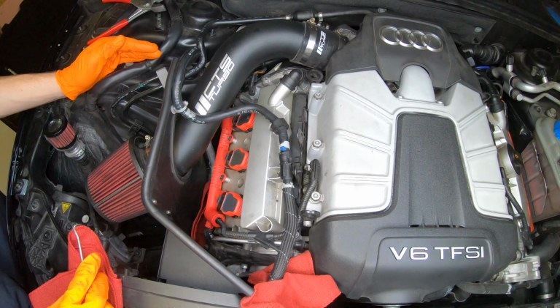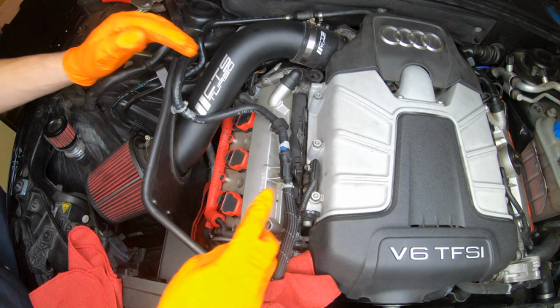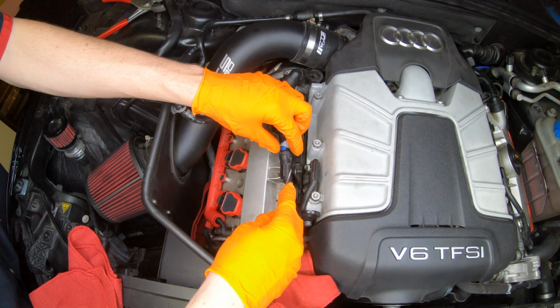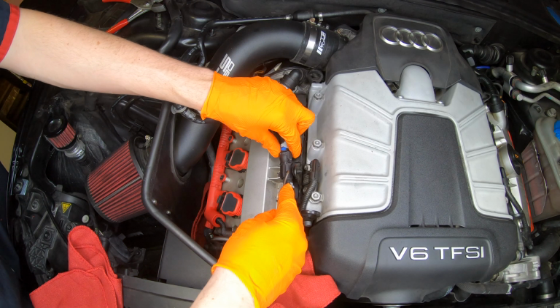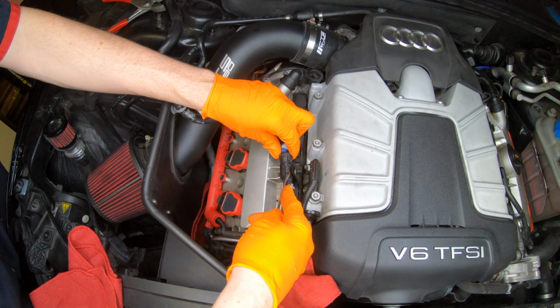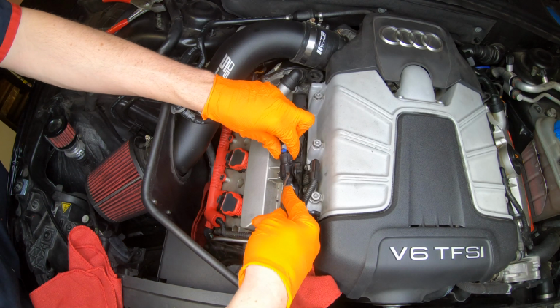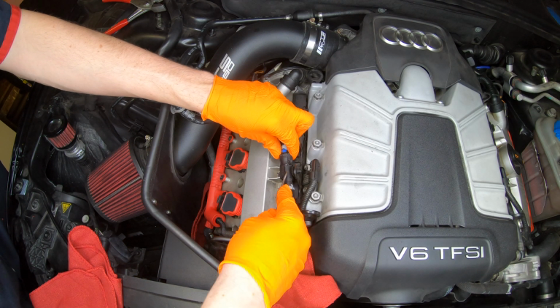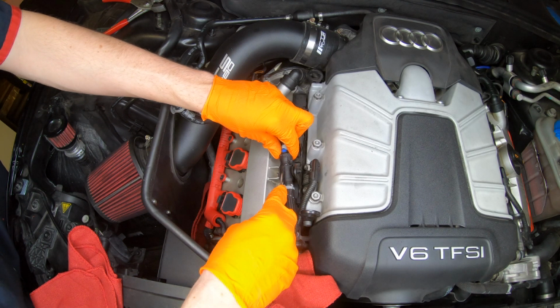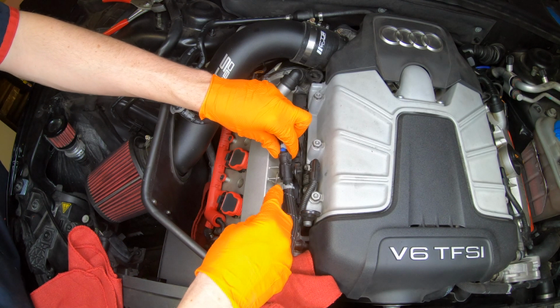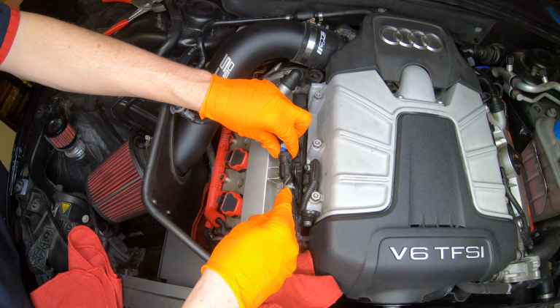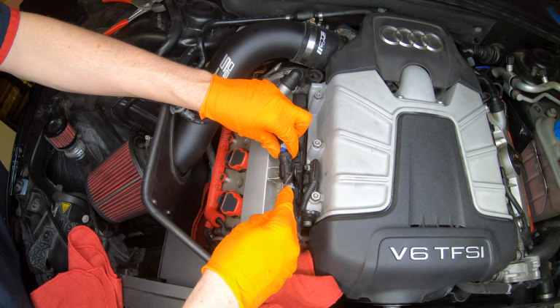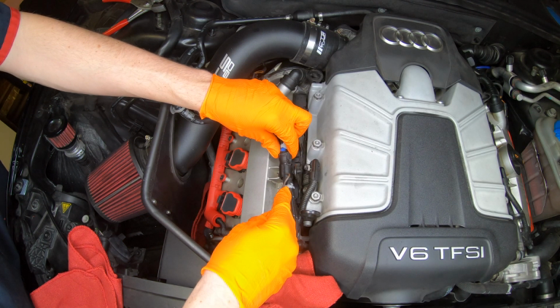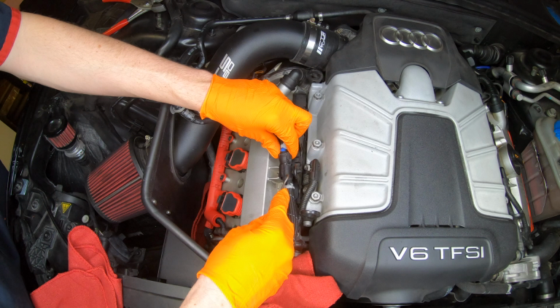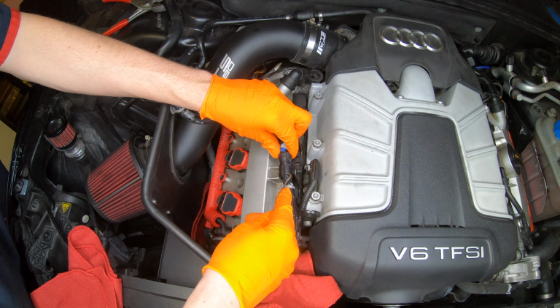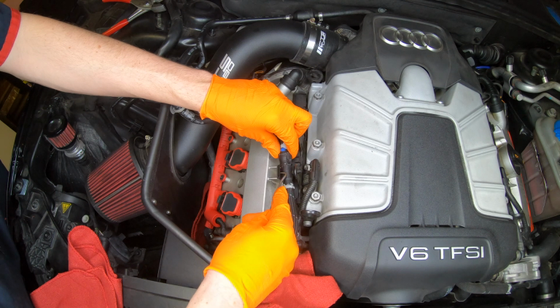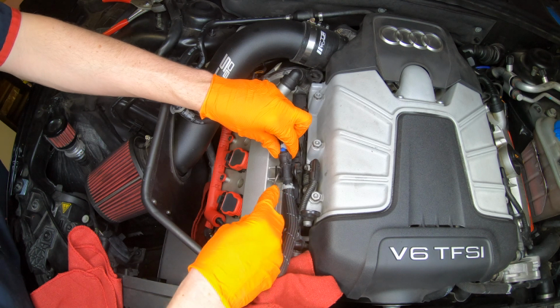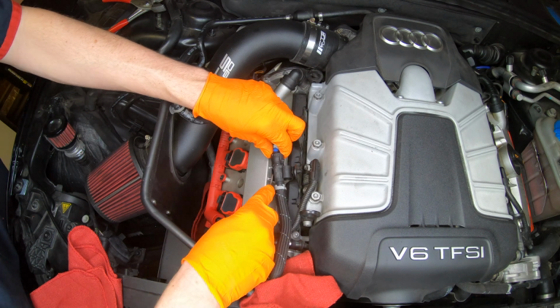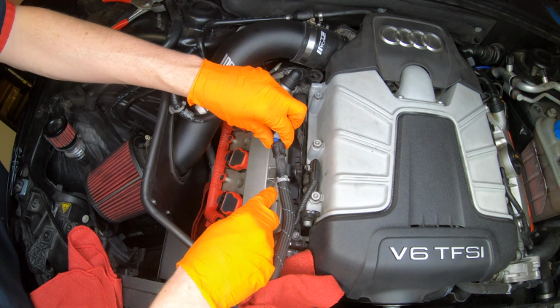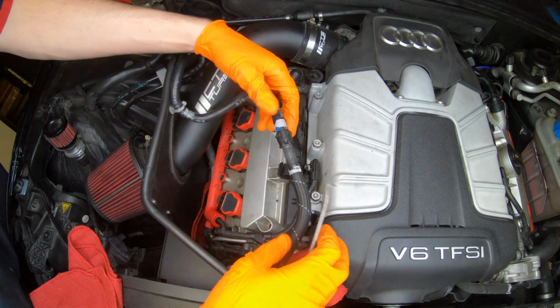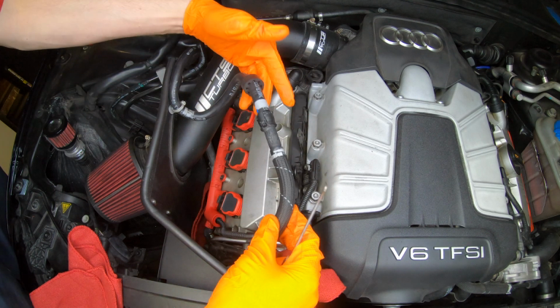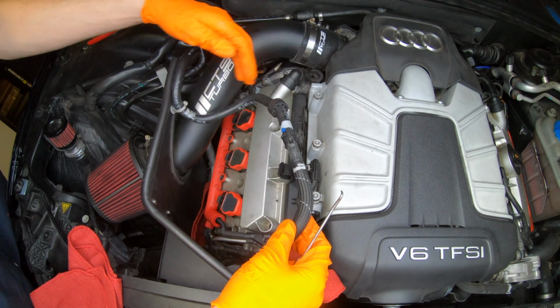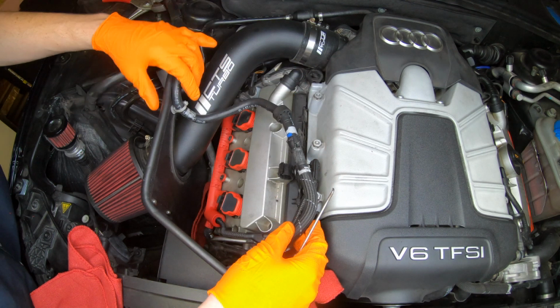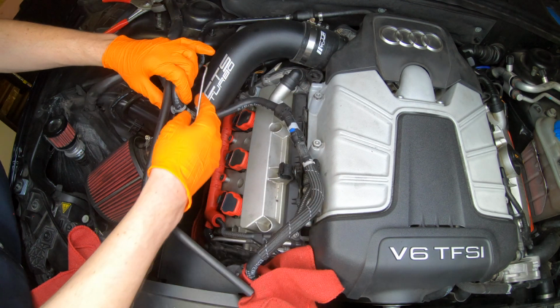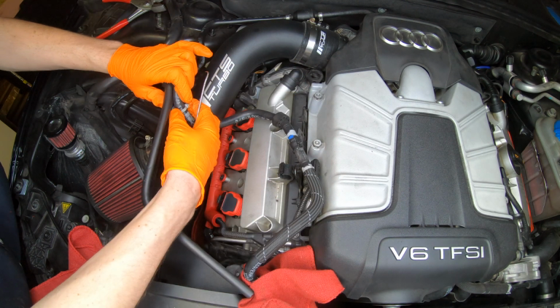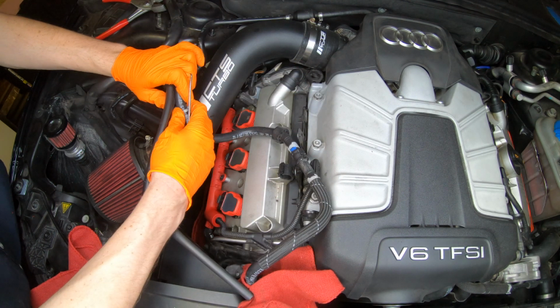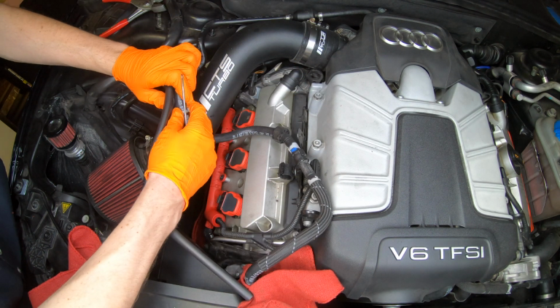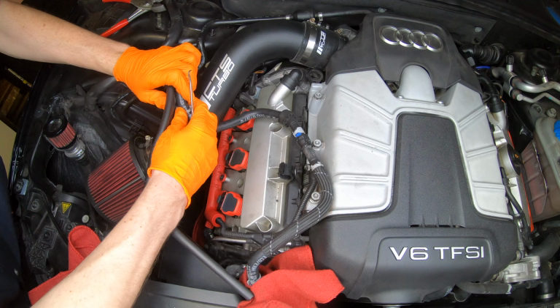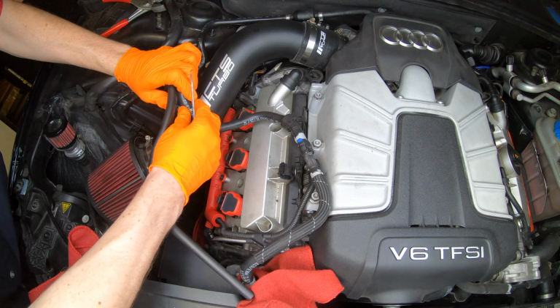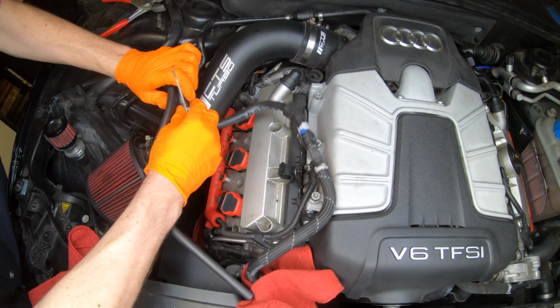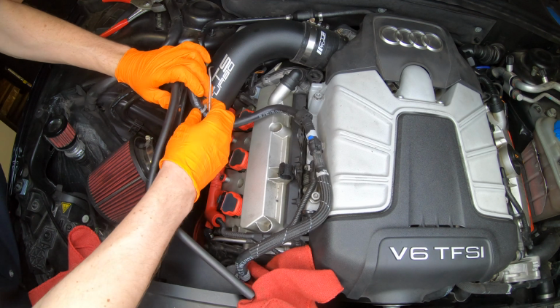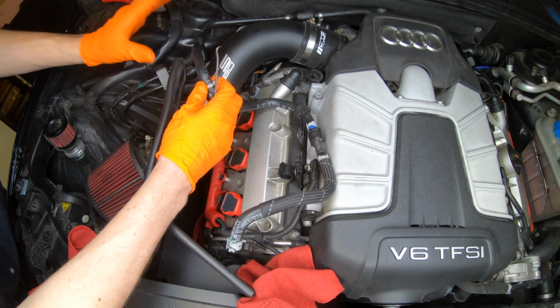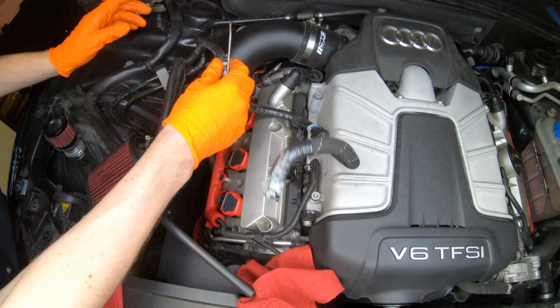So we're going to remove the hose clip right here. A little pick right behind it gets the job done. Slip that out. There we go.